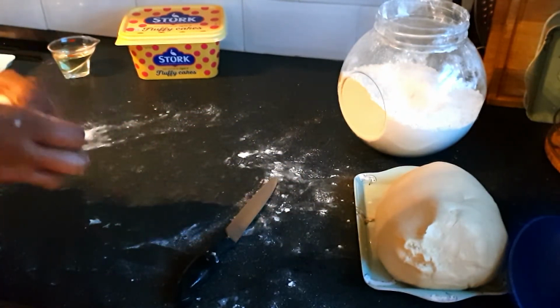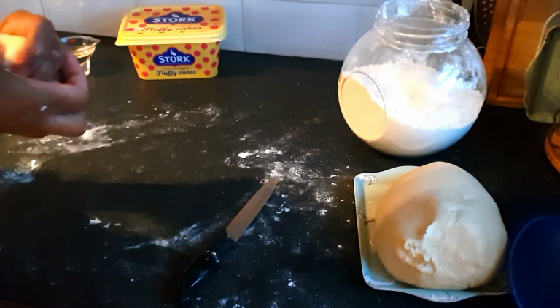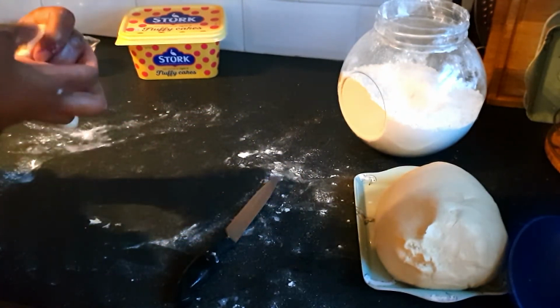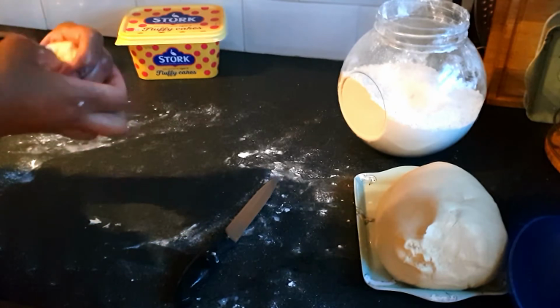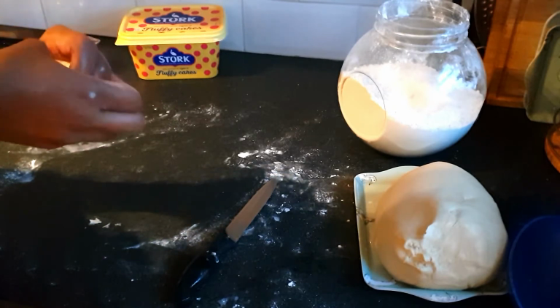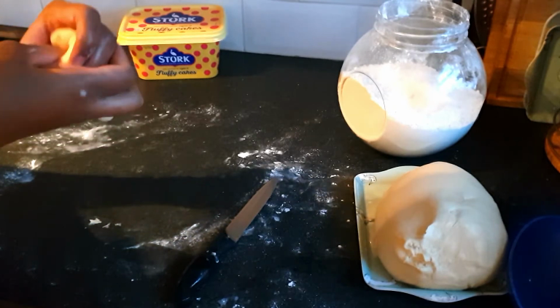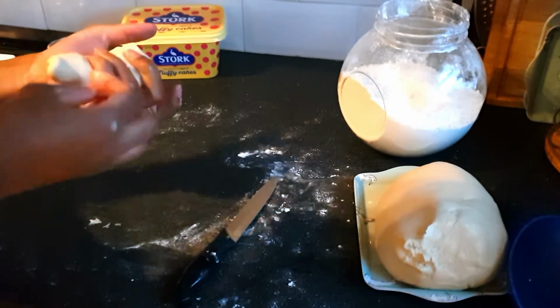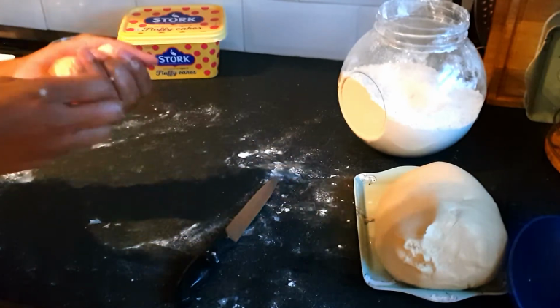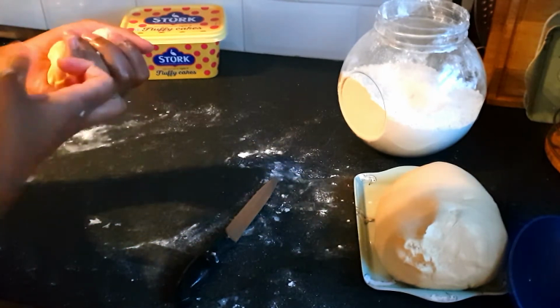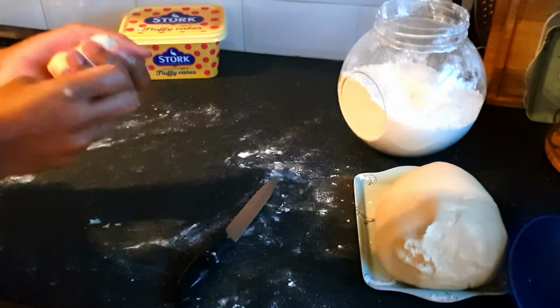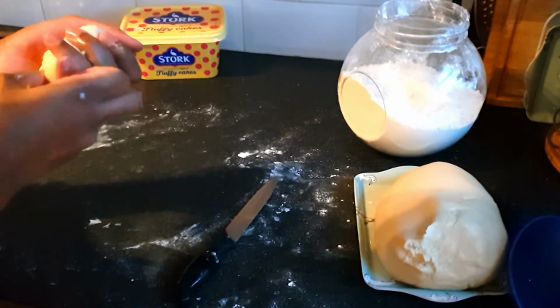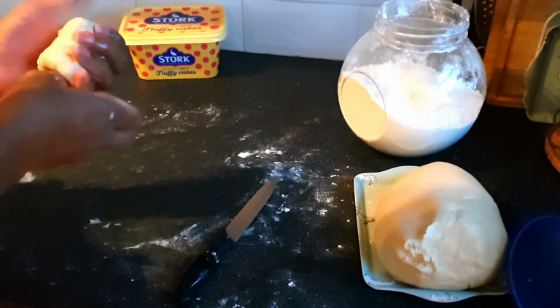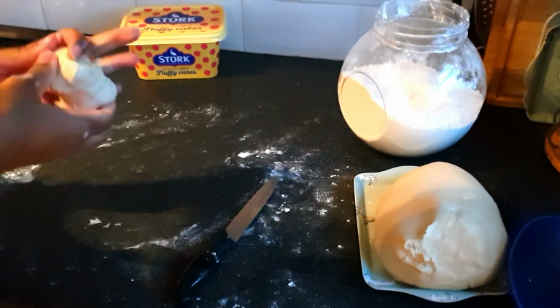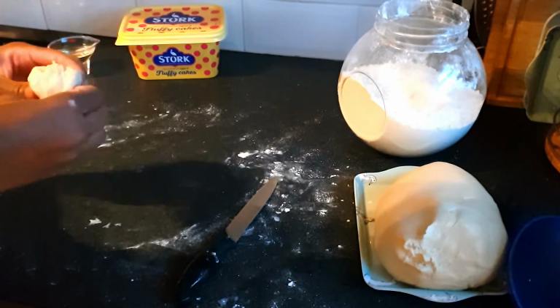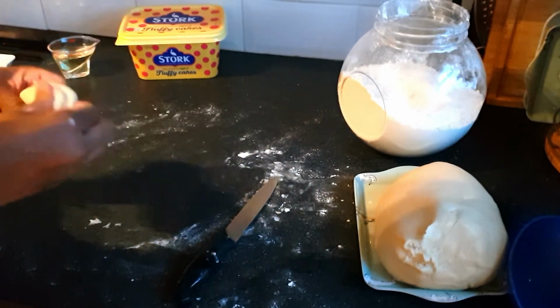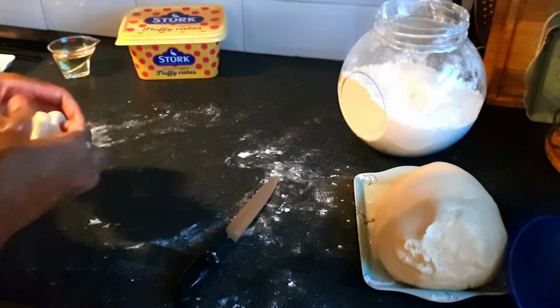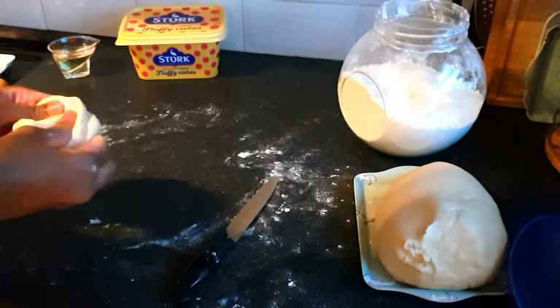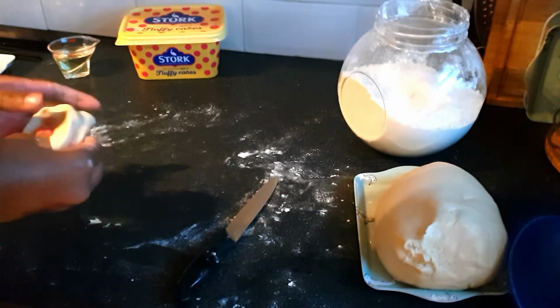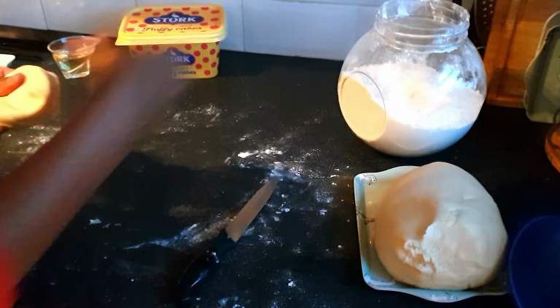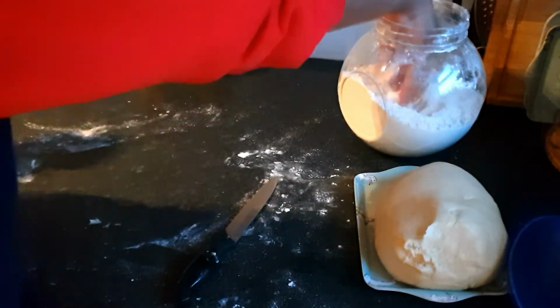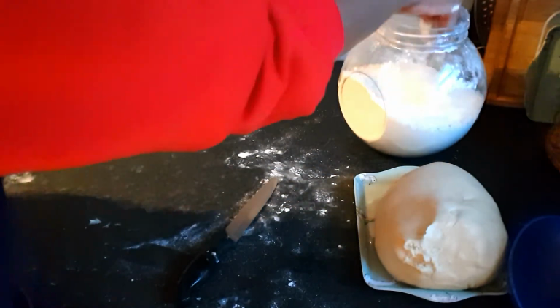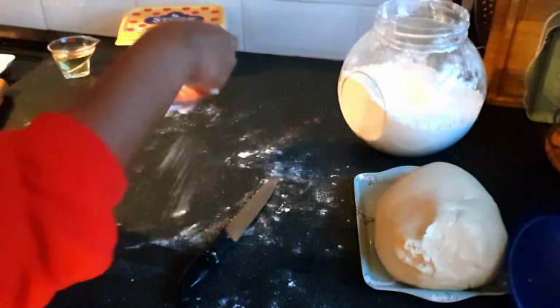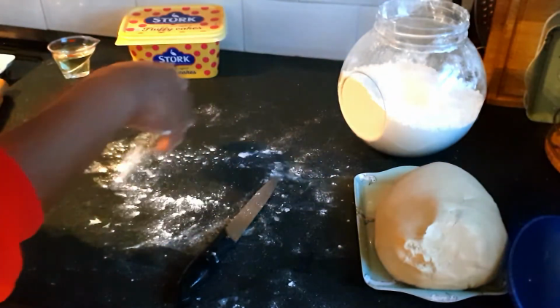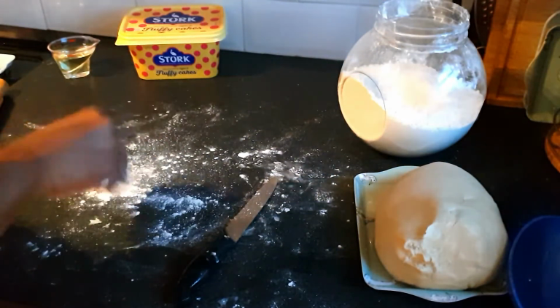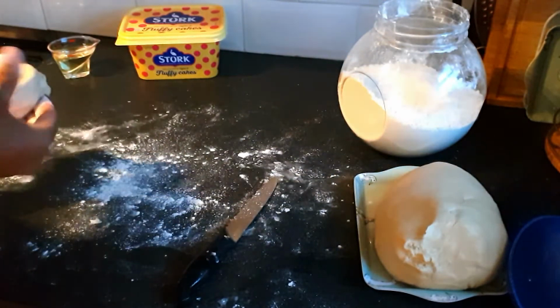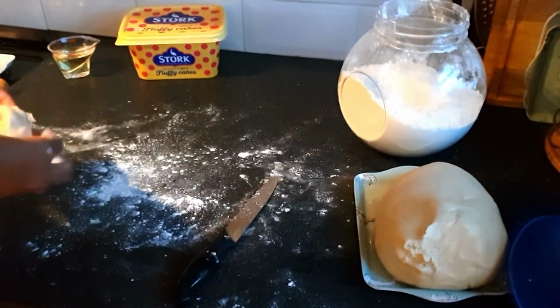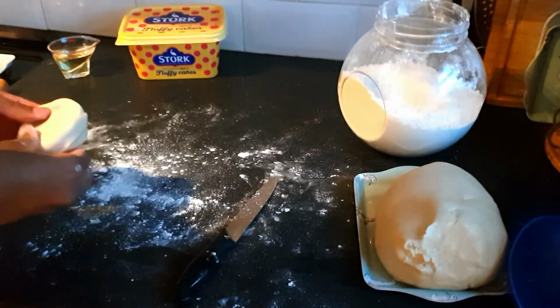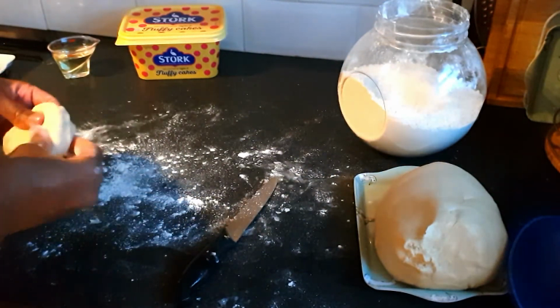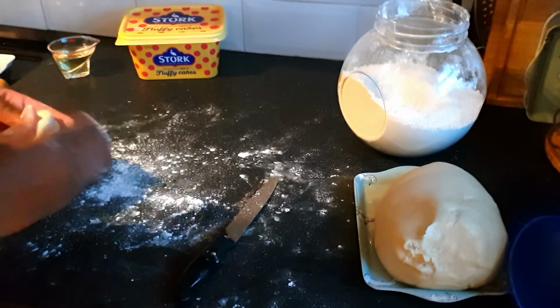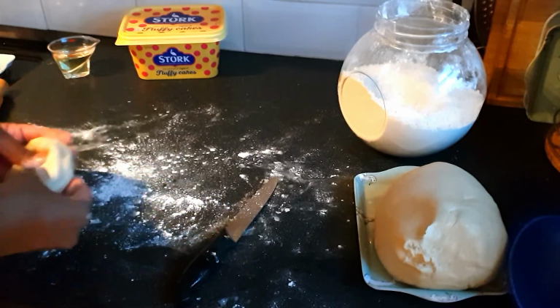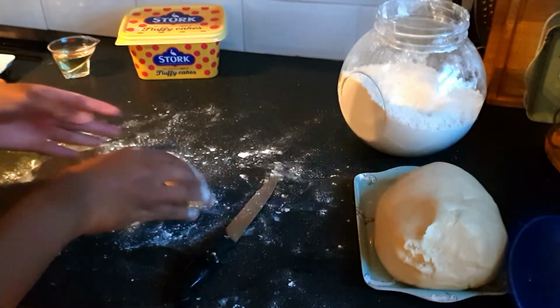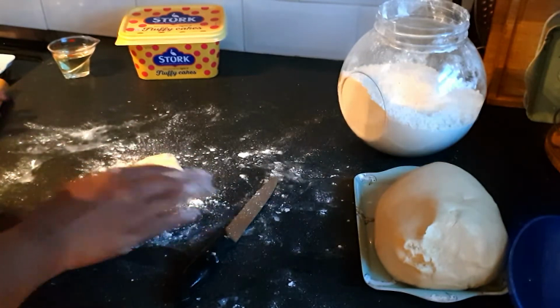I fold it in there, I fold it this side, then I roll it out, ready for the pan.